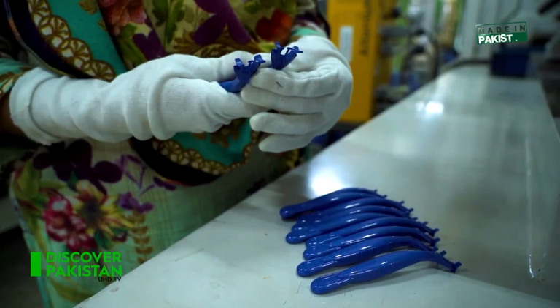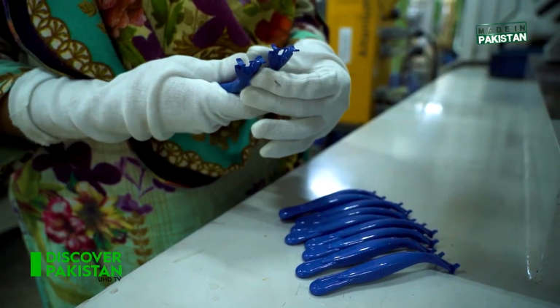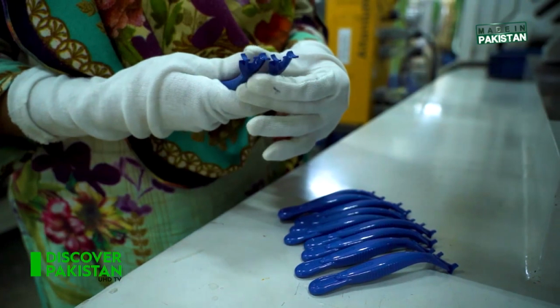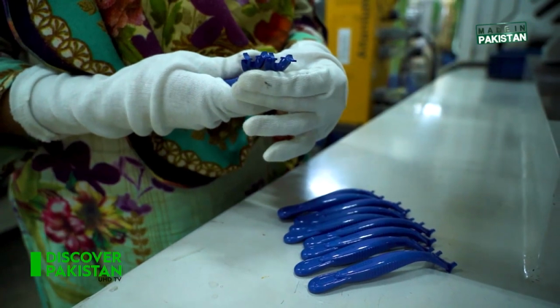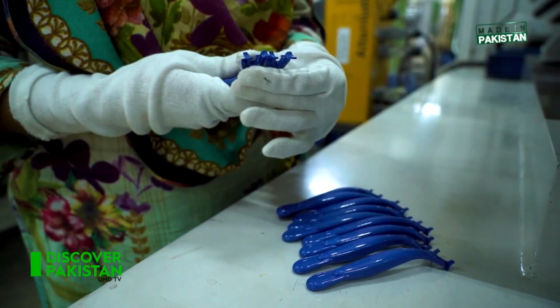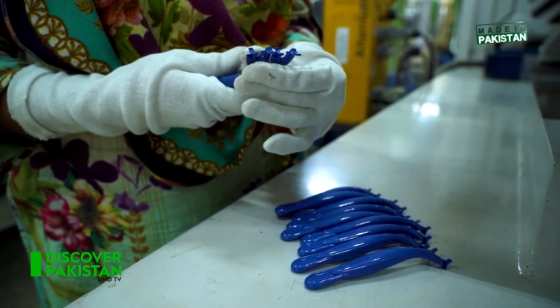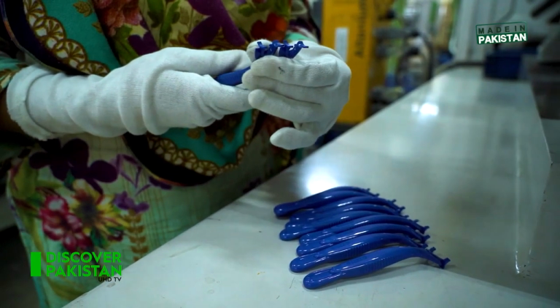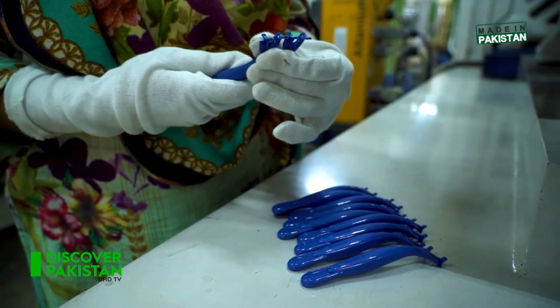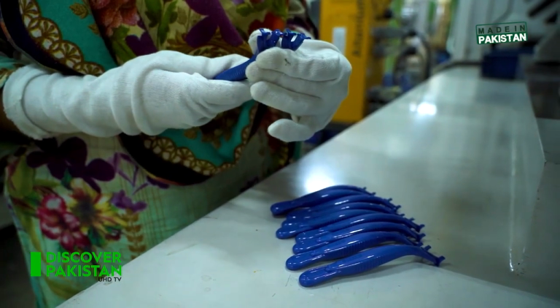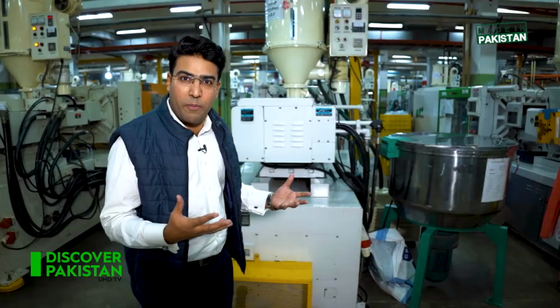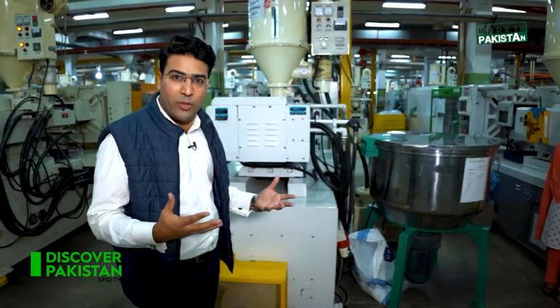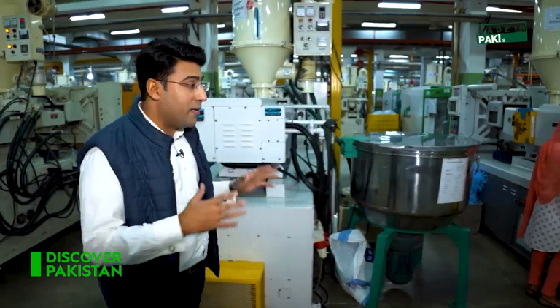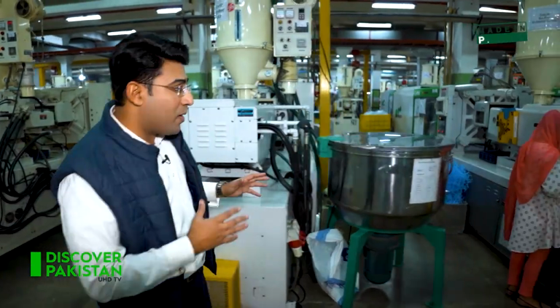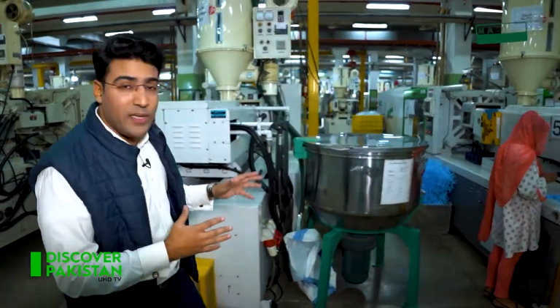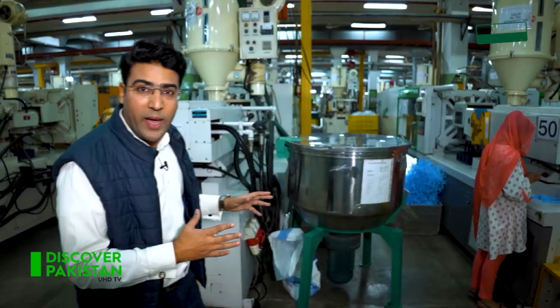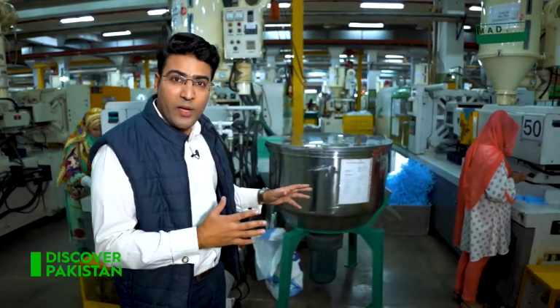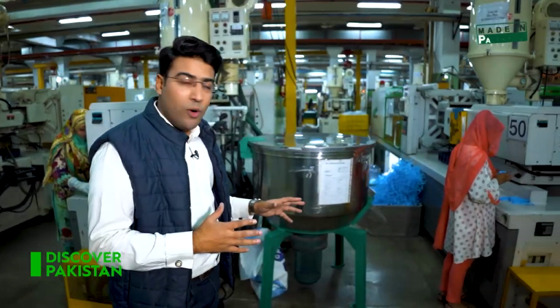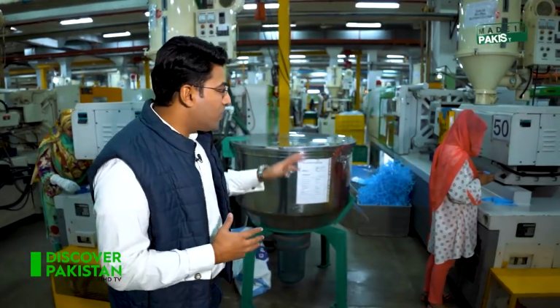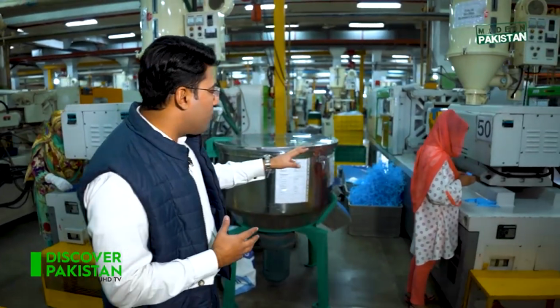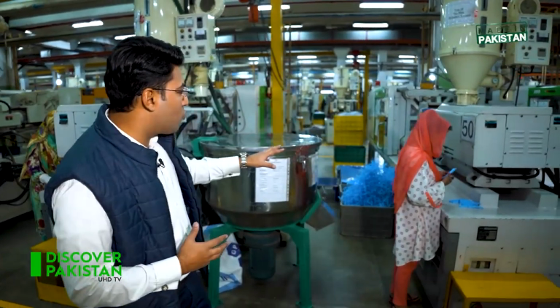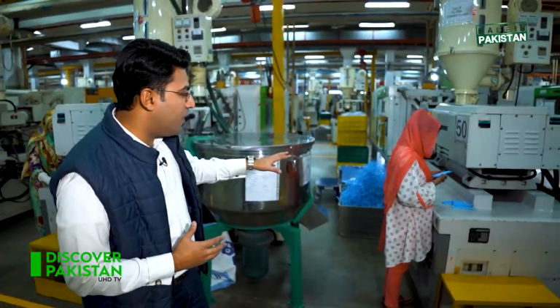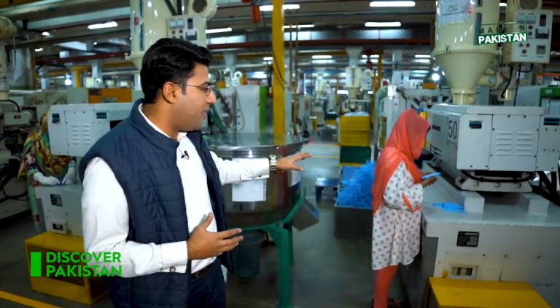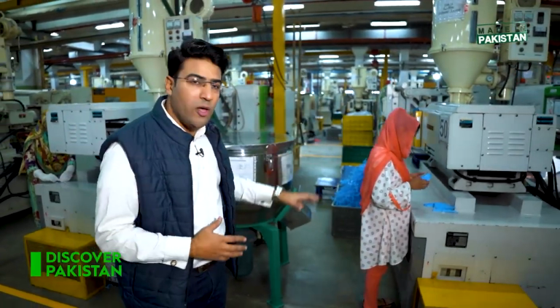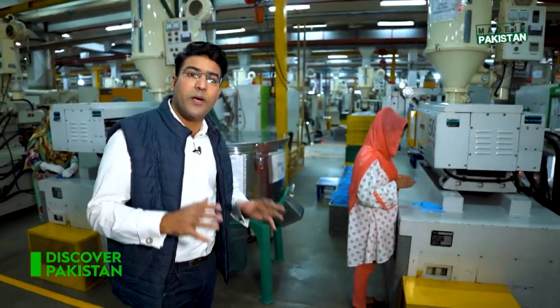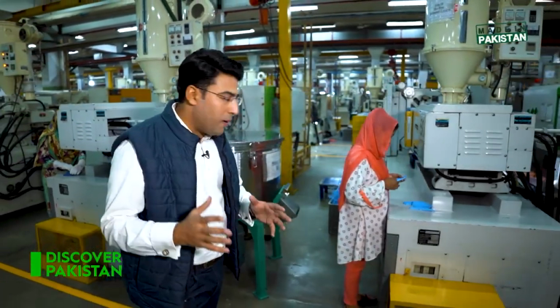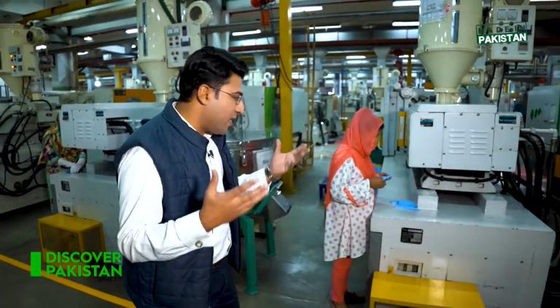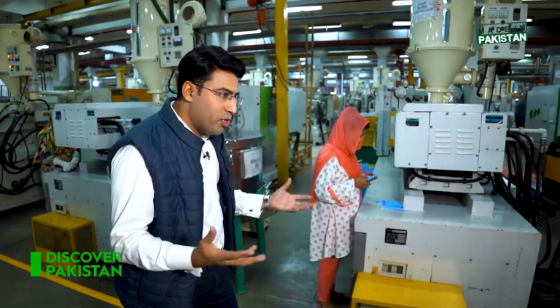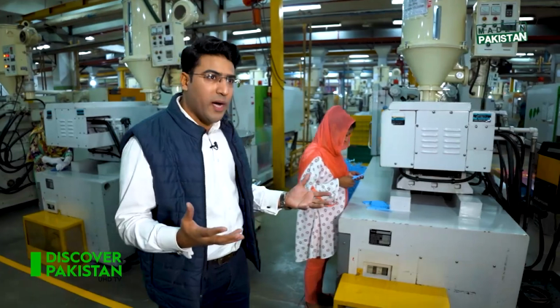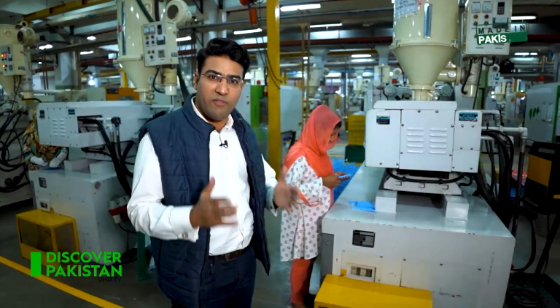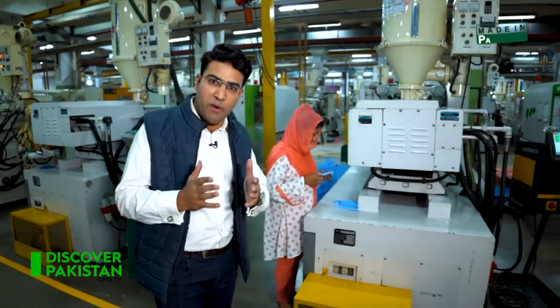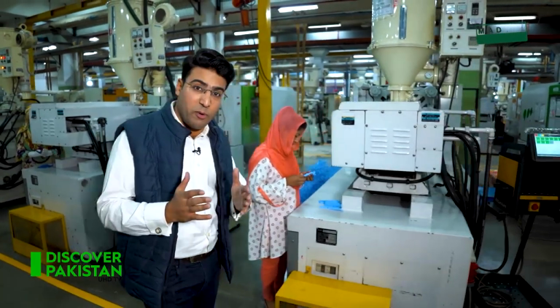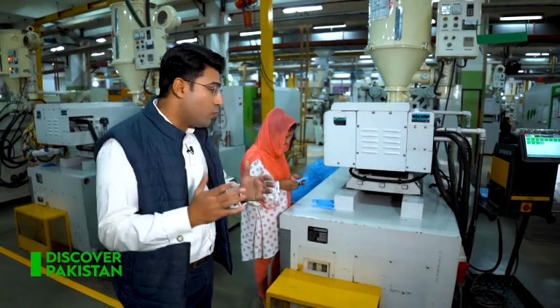In injection molding and heavy machinery in general, men are typically the operators. But here, women are operating these machines, and this is a great thing. The CEO confirmed that women empowerment is a strong priority at Treat Corporation, with women involved in every department.